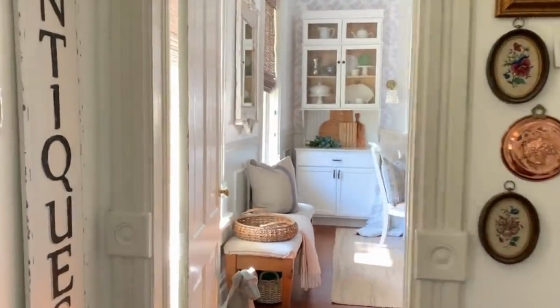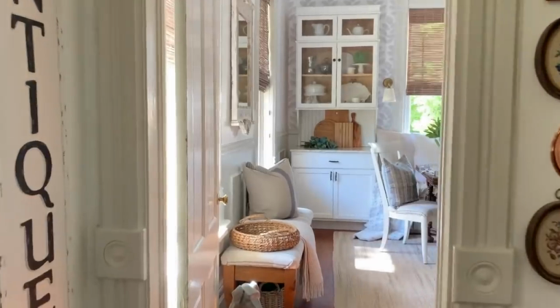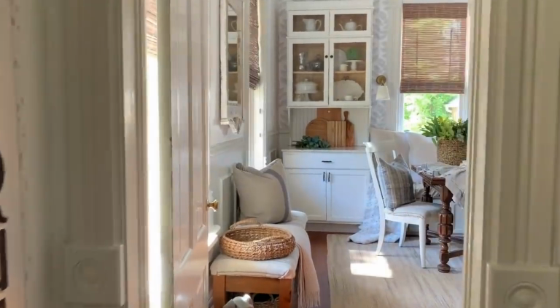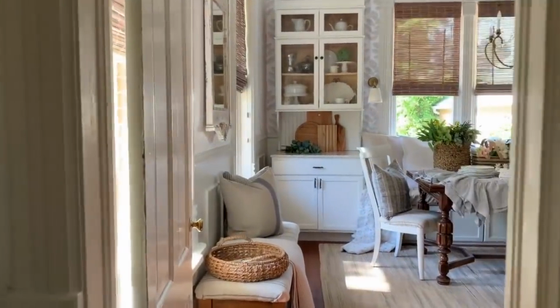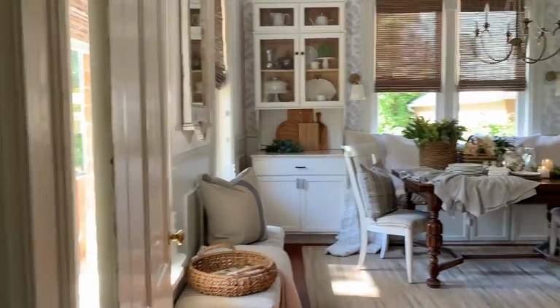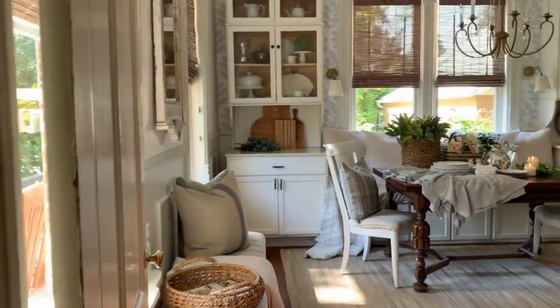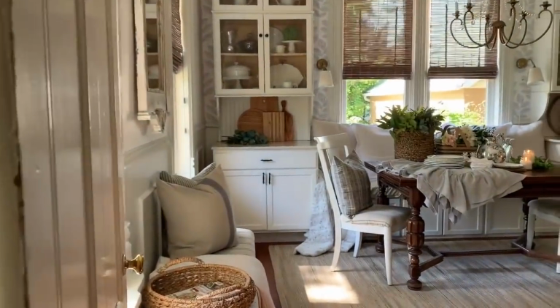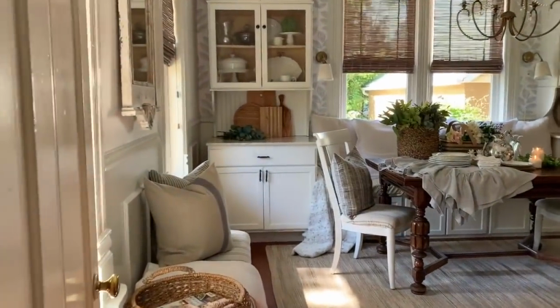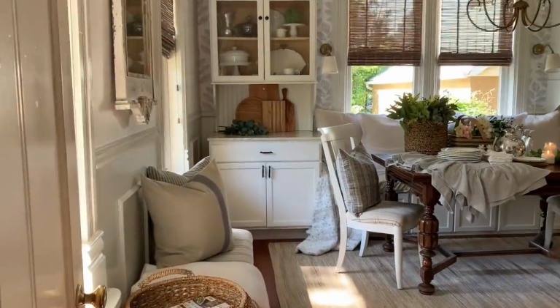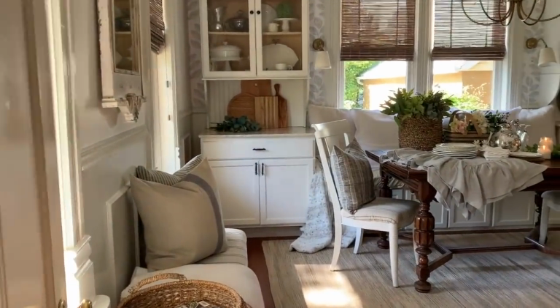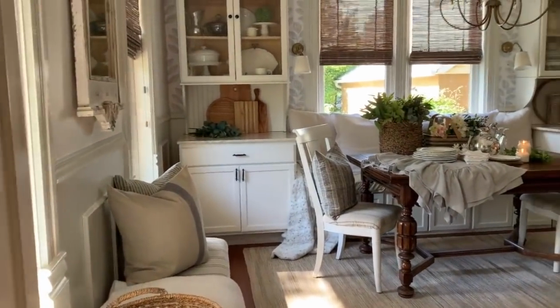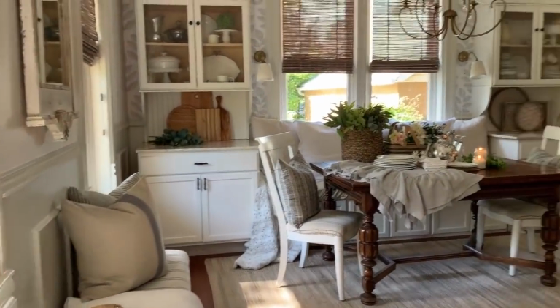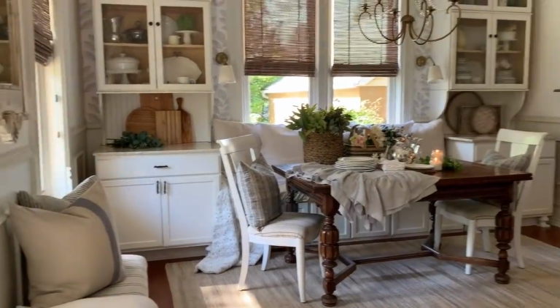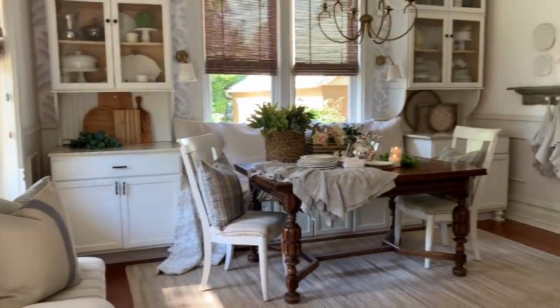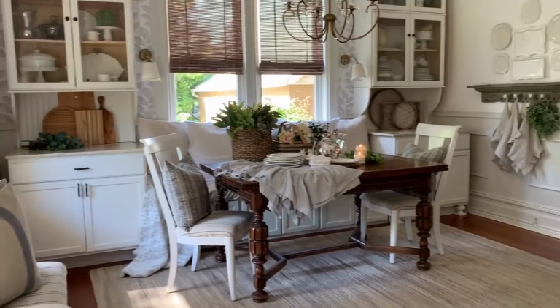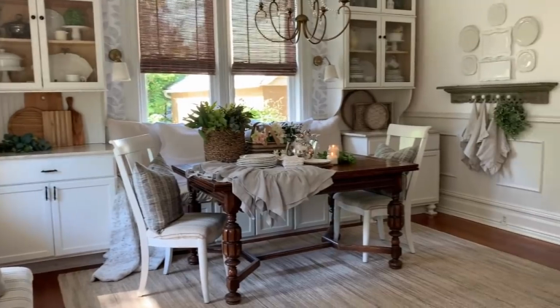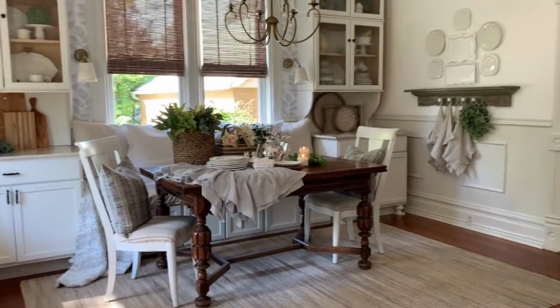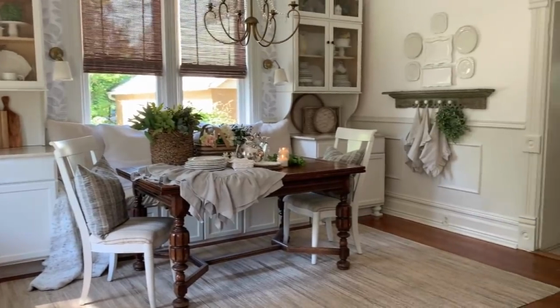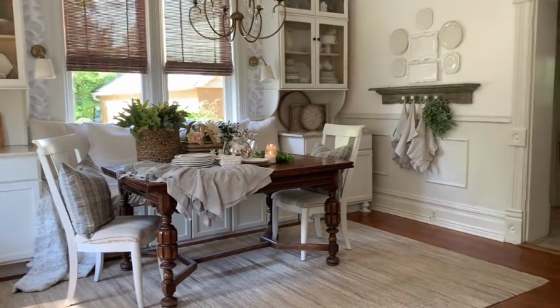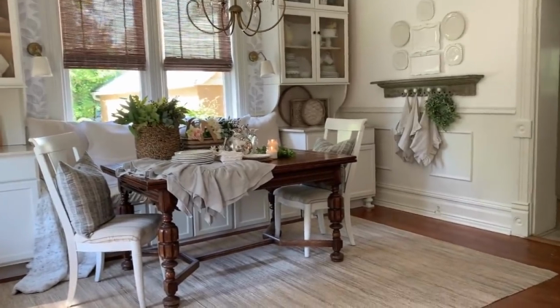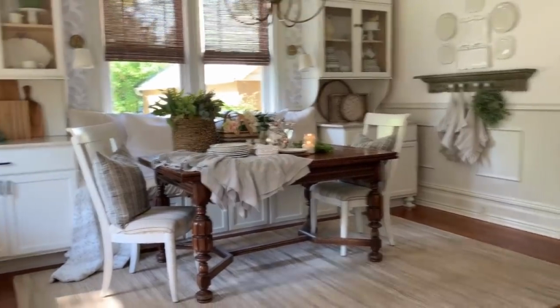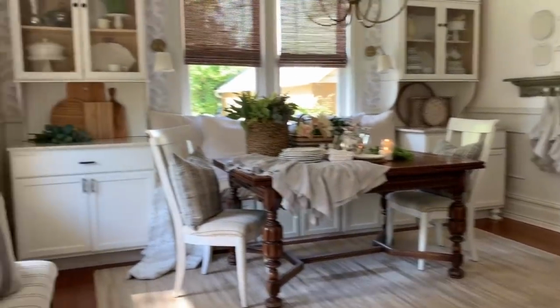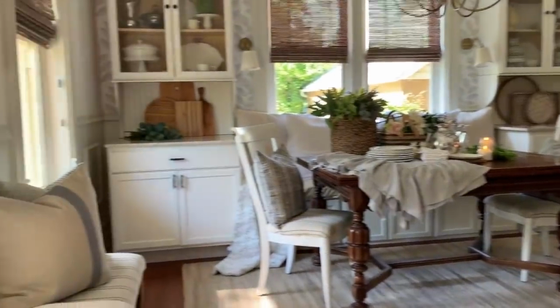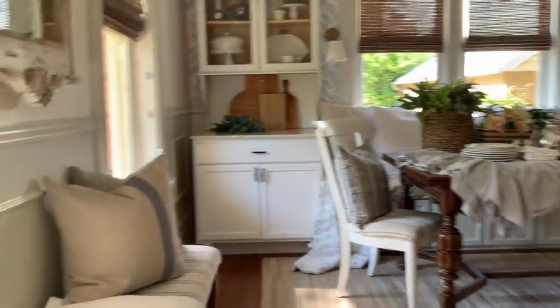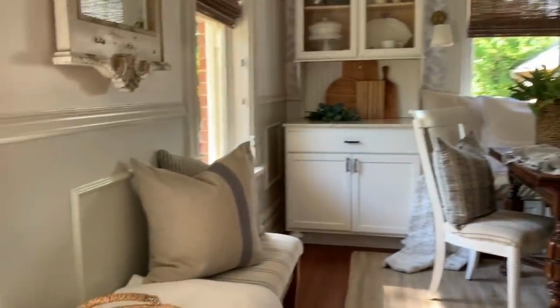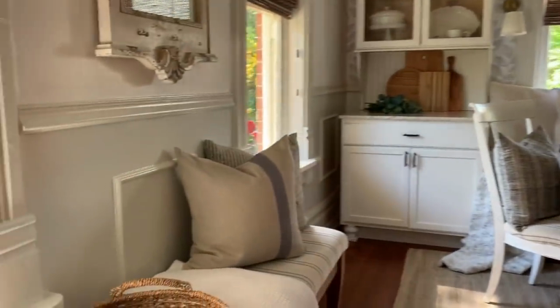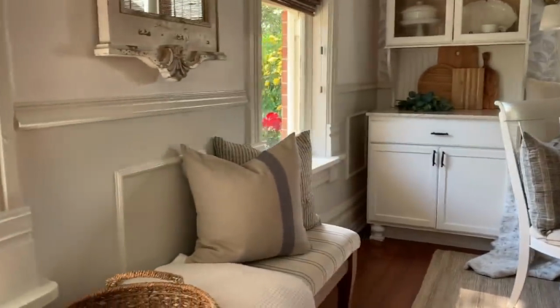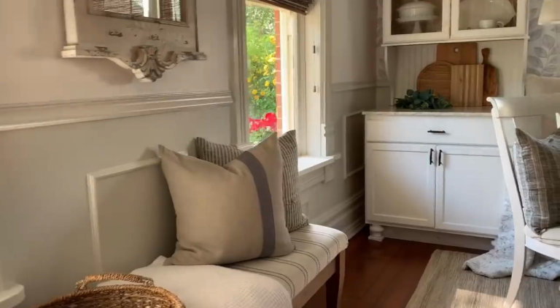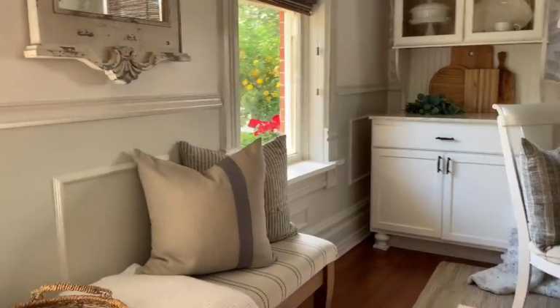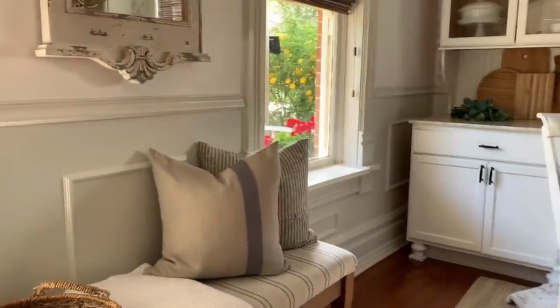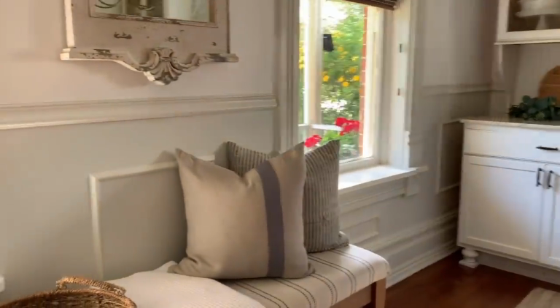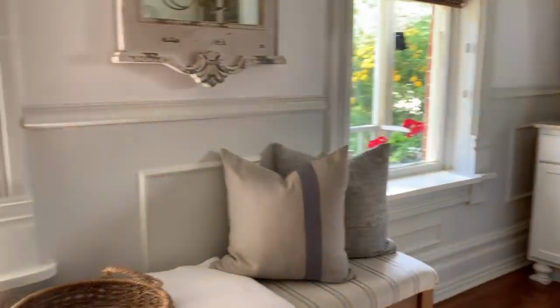Going across the entryway and into the dining room. The built-ins we actually put in ourselves — just inexpensive uppers and lowers of cabinets that we painted.